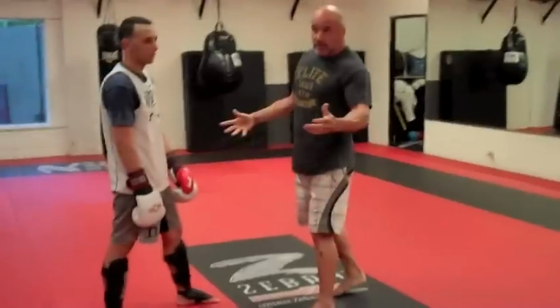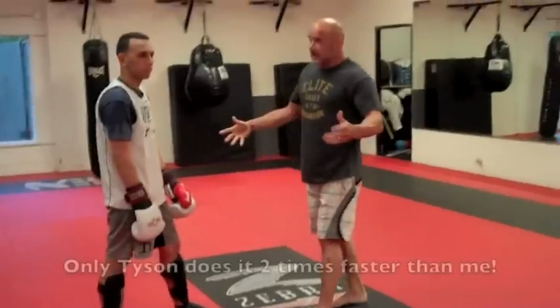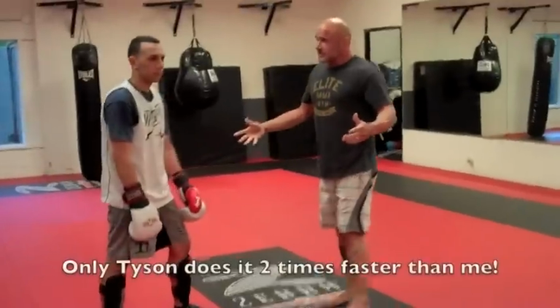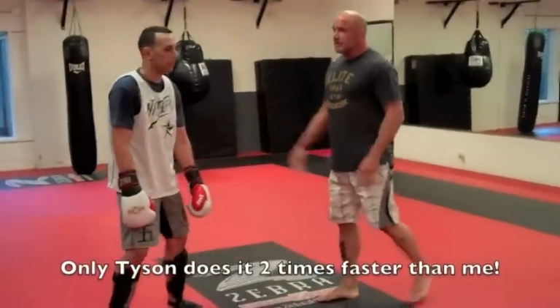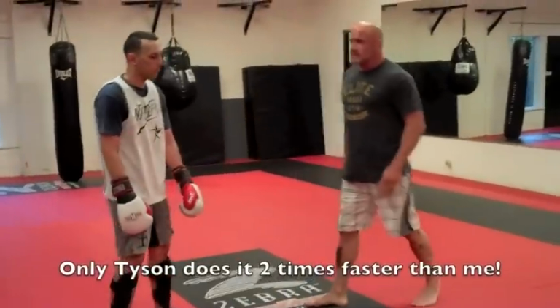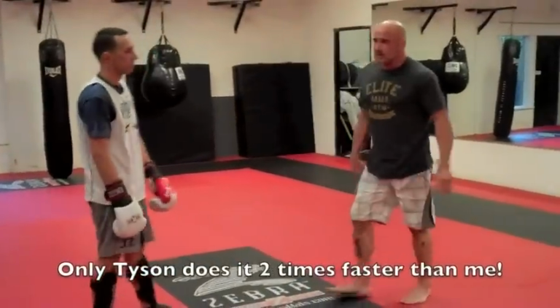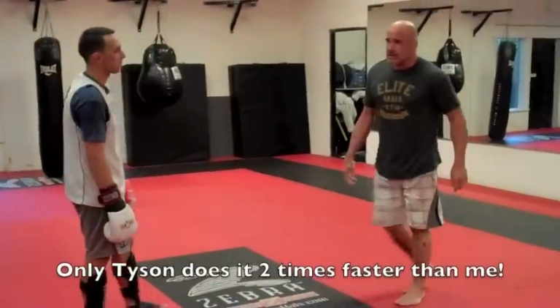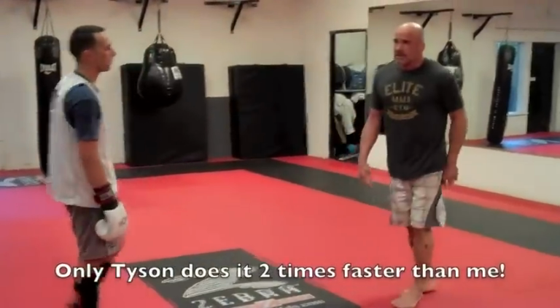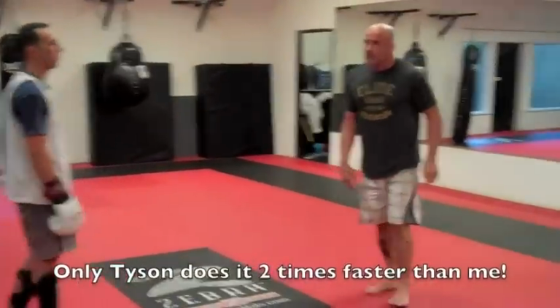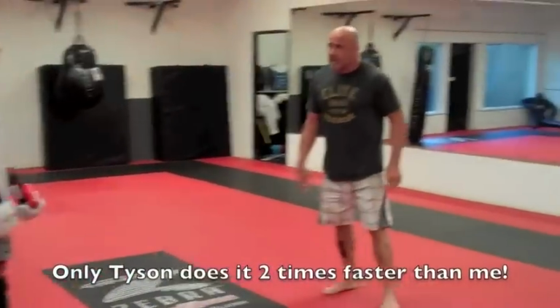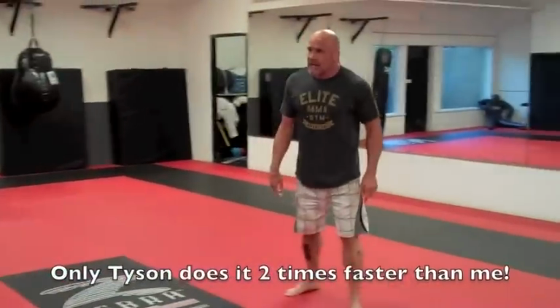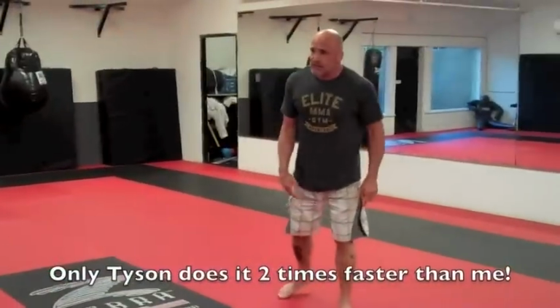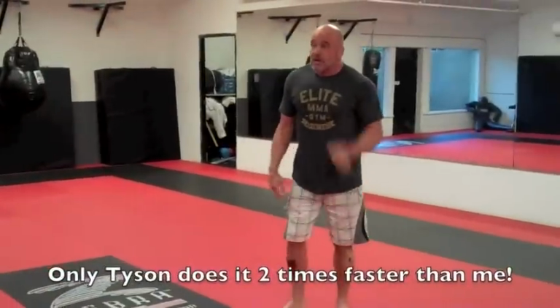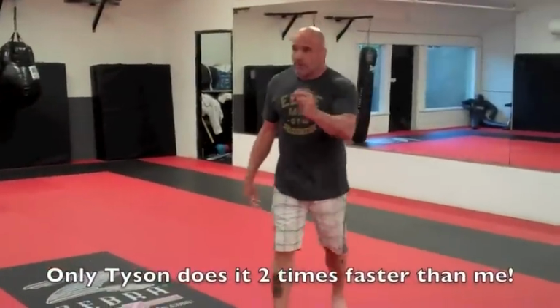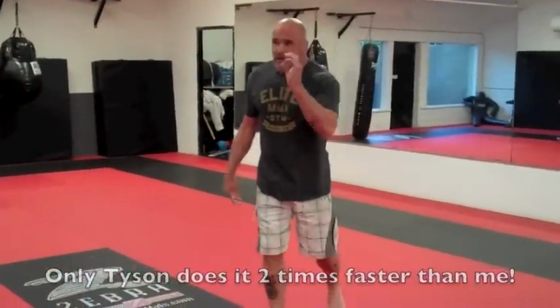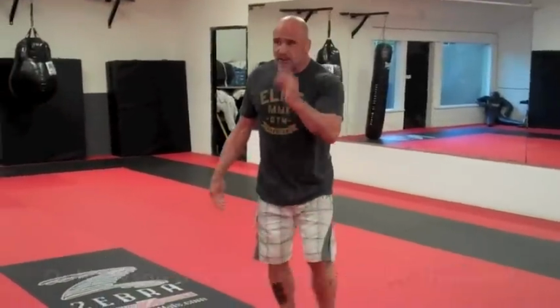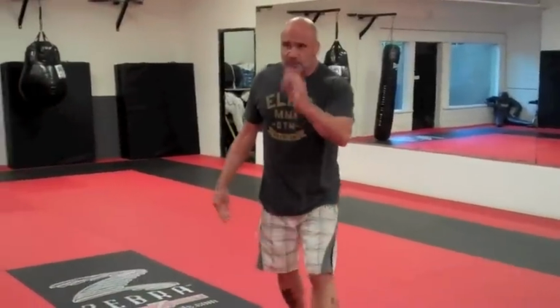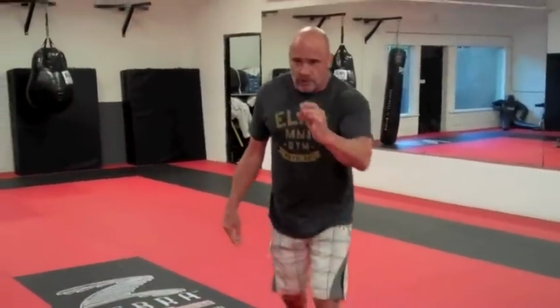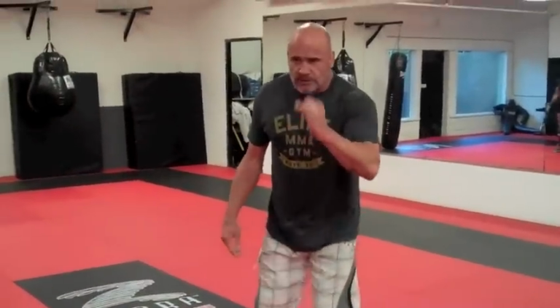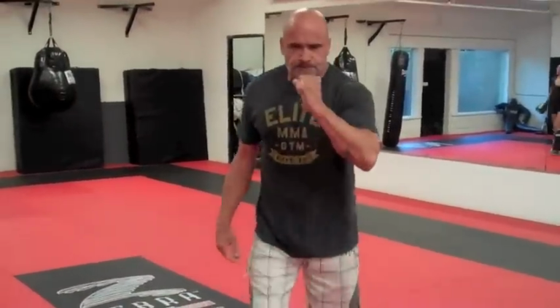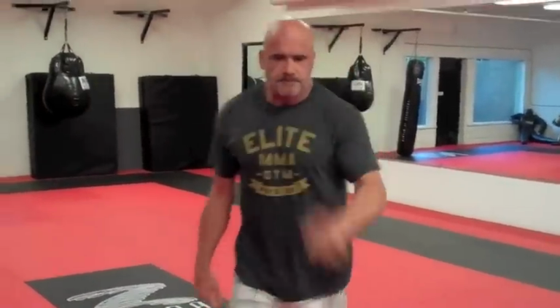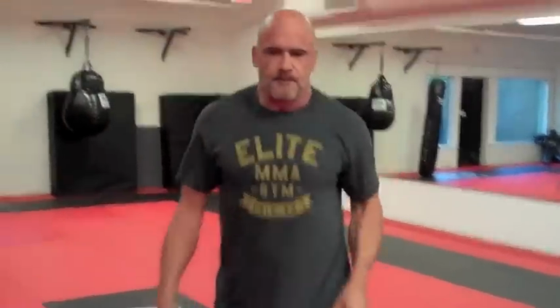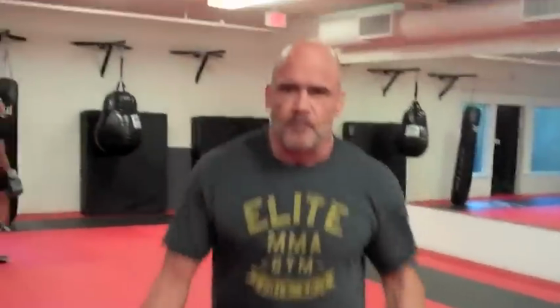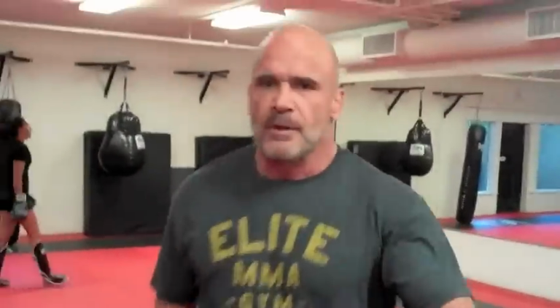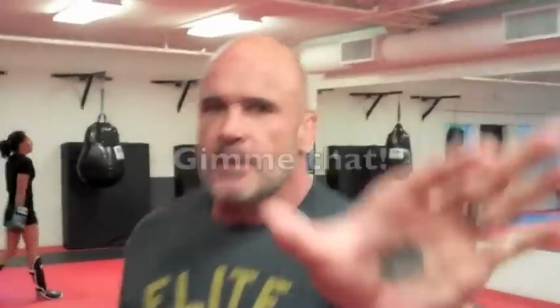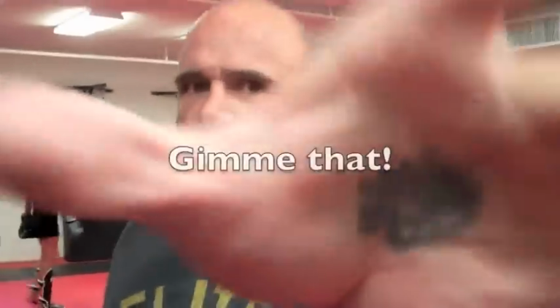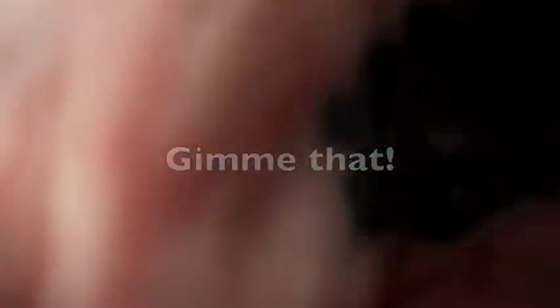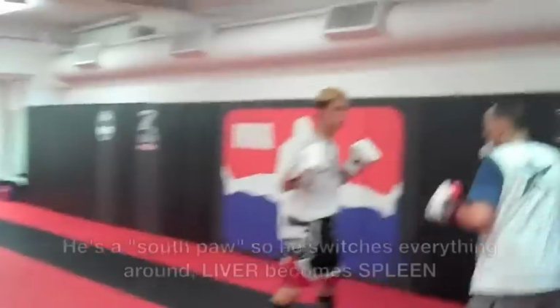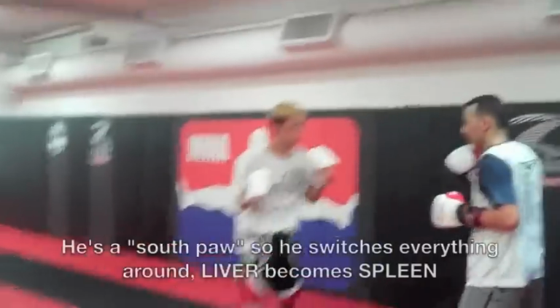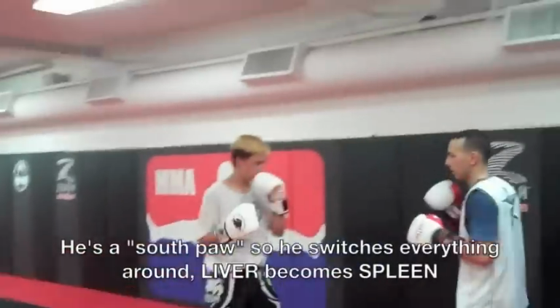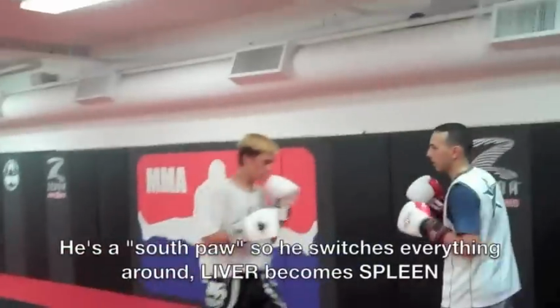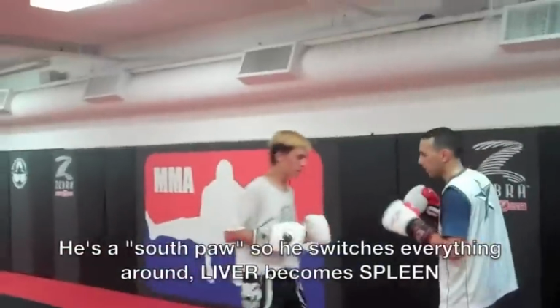Look at Mike Tyson — he does the same thing. Left, left, left. Uppercut. Live on the left hook. And the right hook extra.